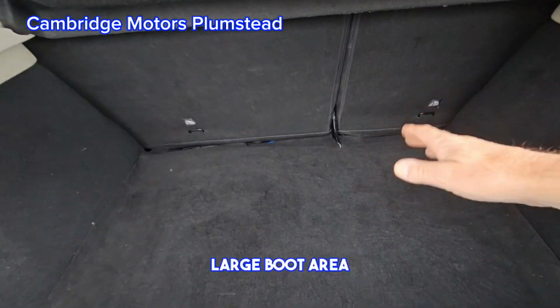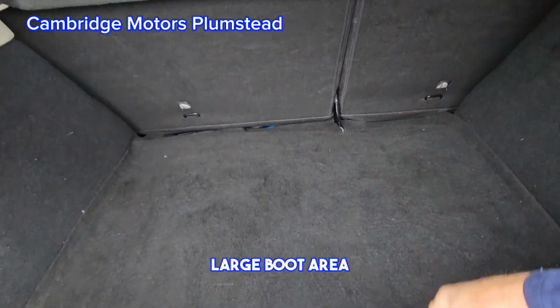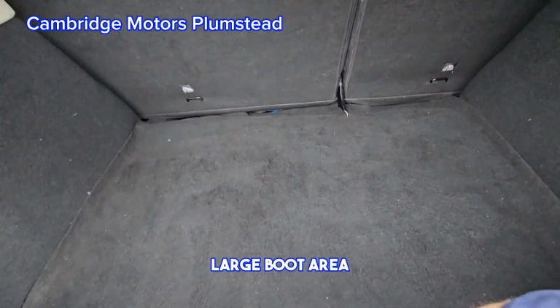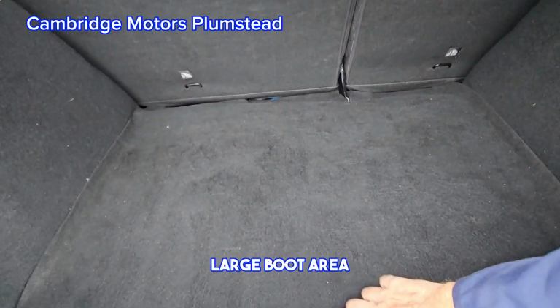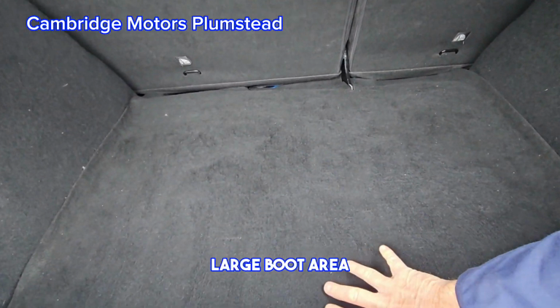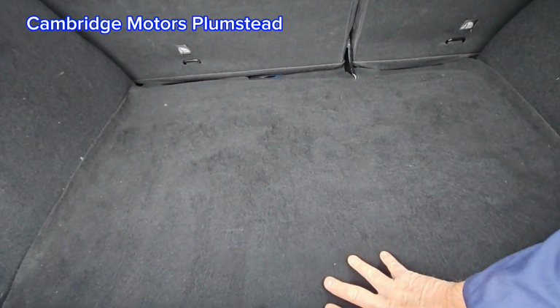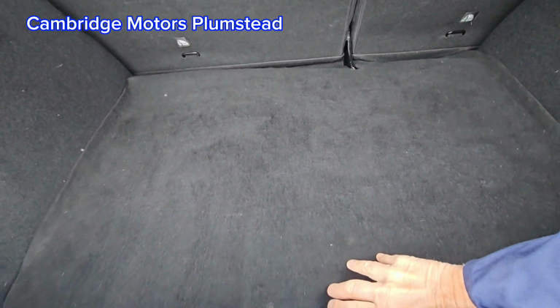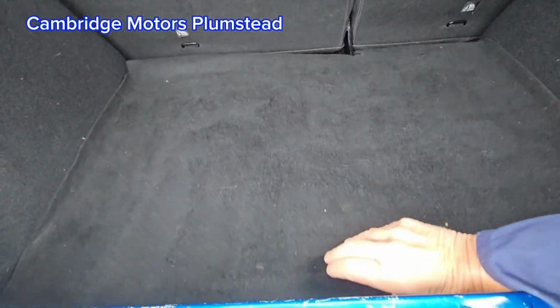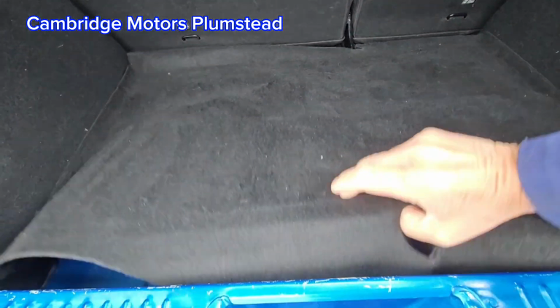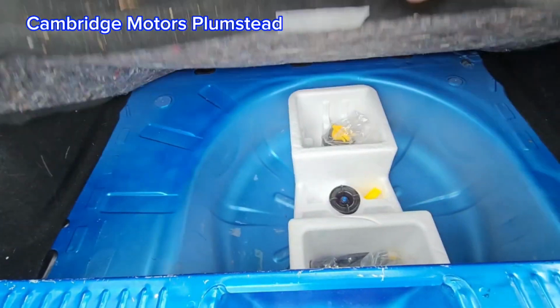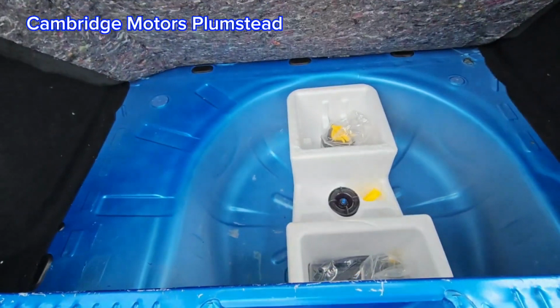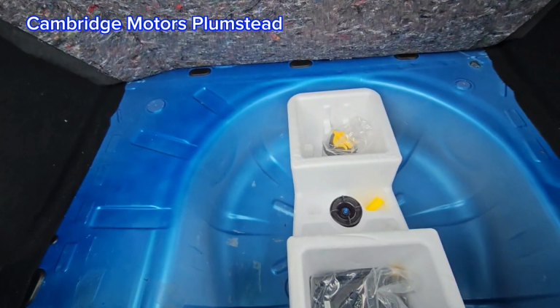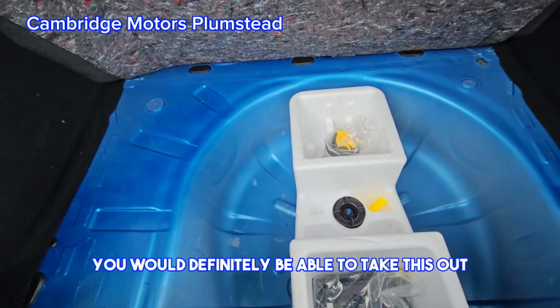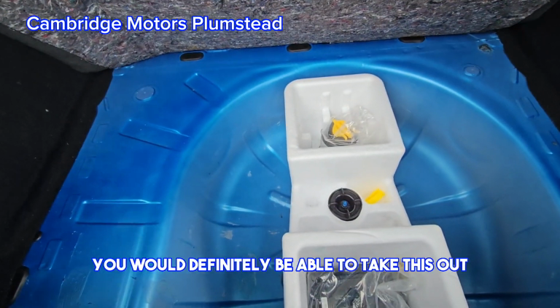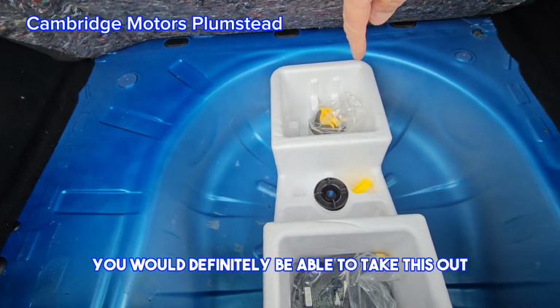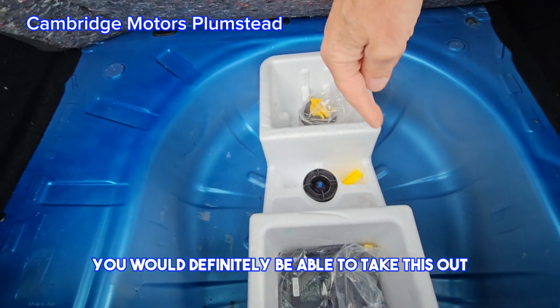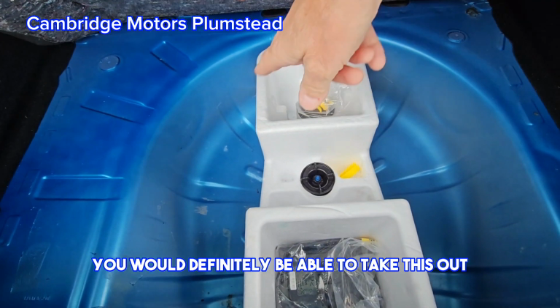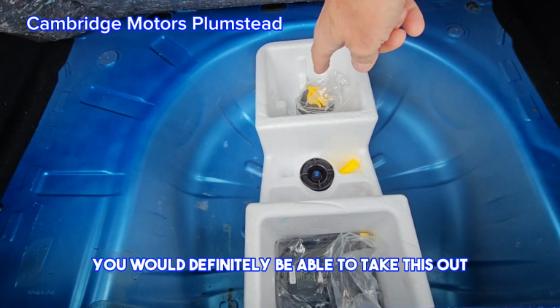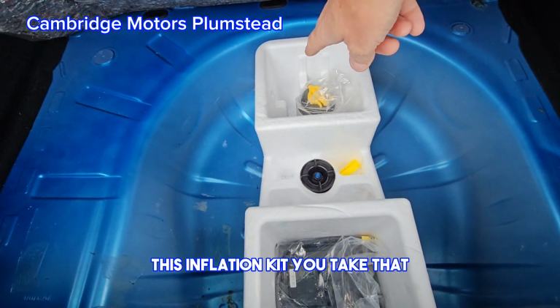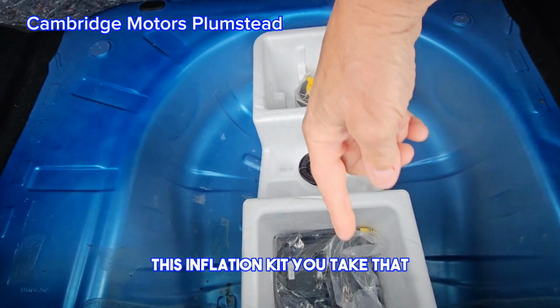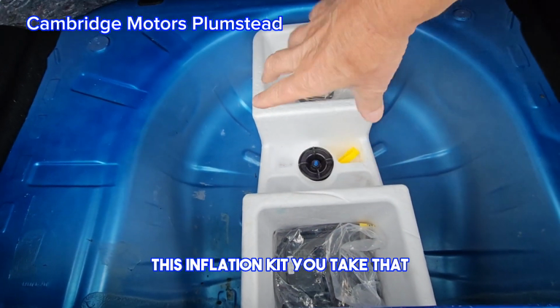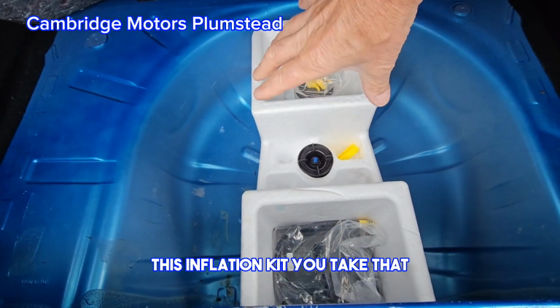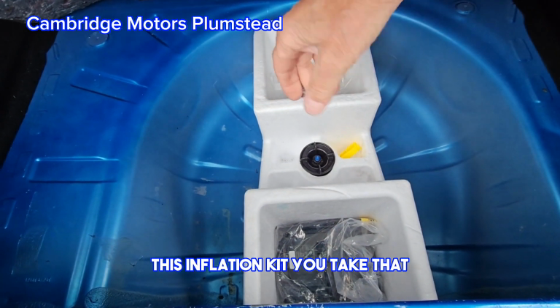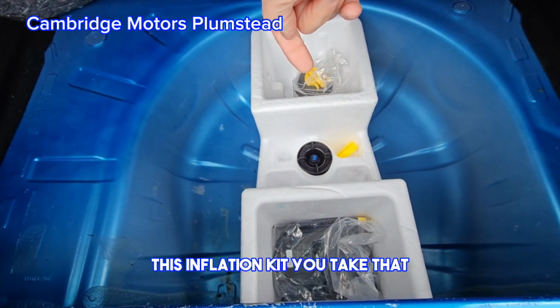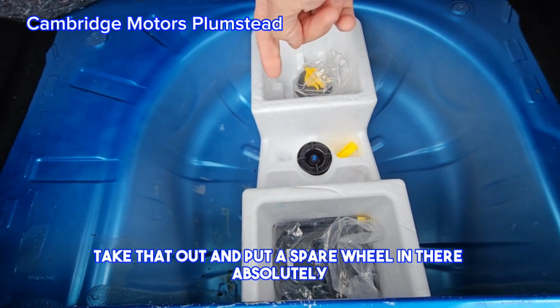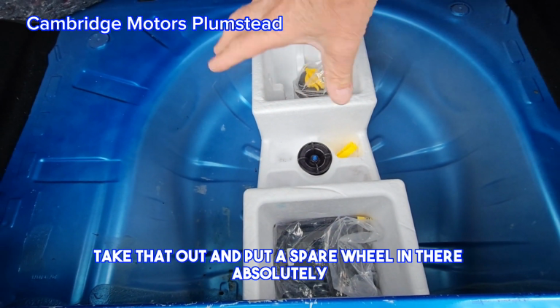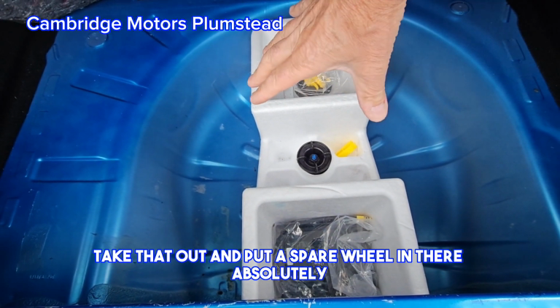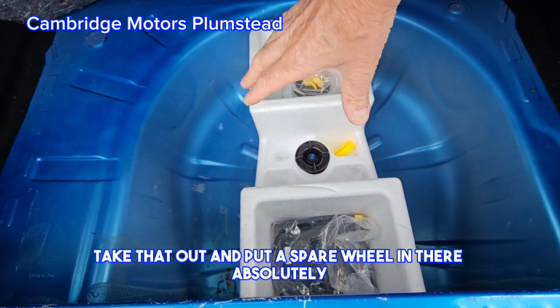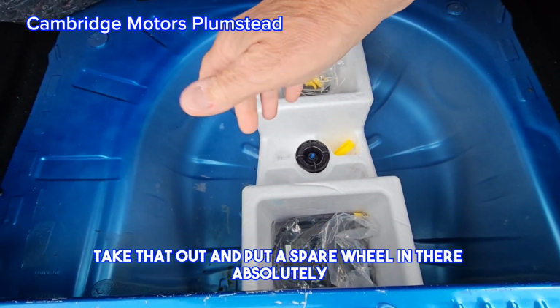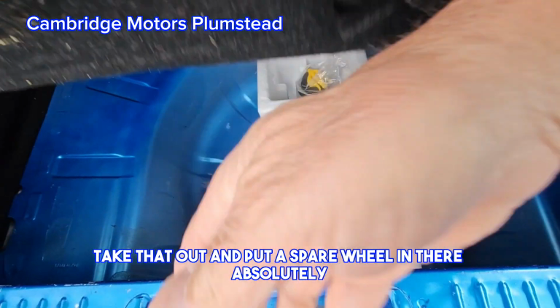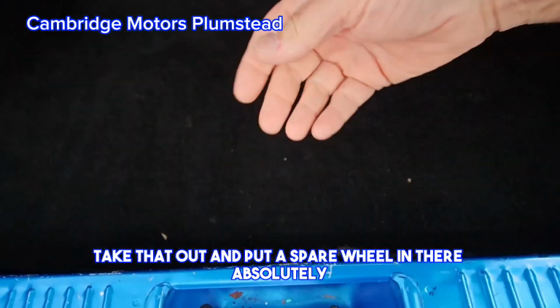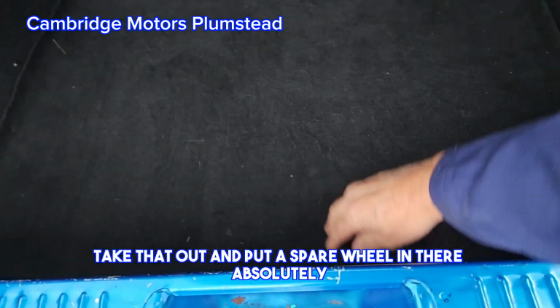Large boot area. You would definitely be able to take out the inflation kit and put a spare wheel in there. Absolutely.